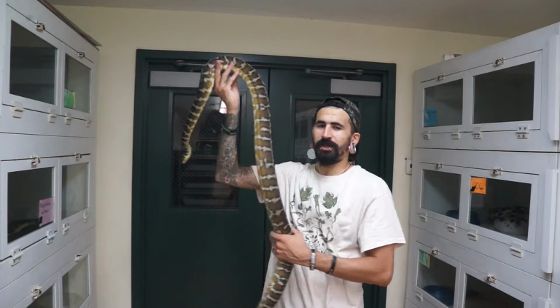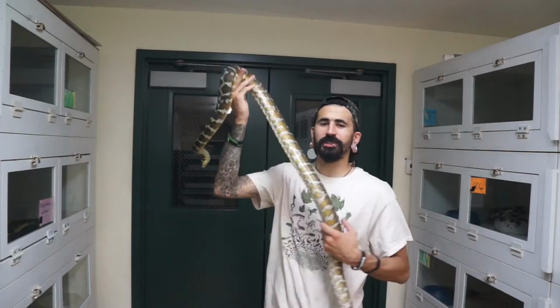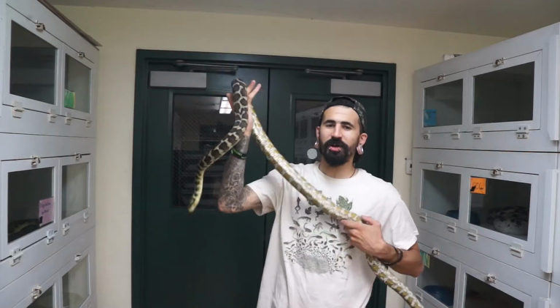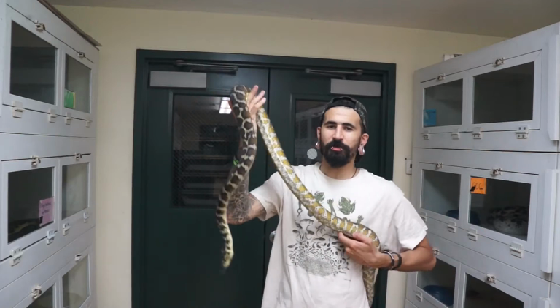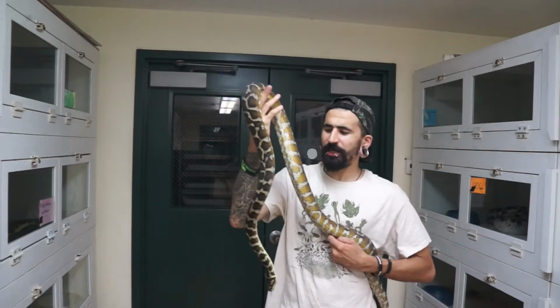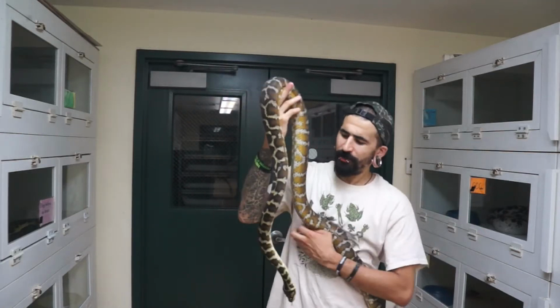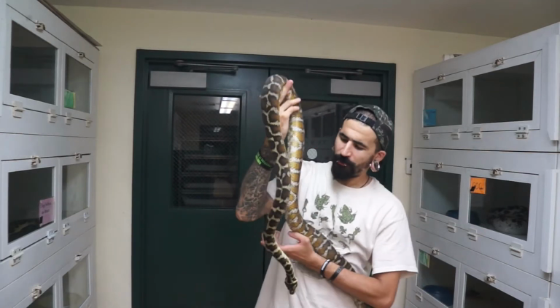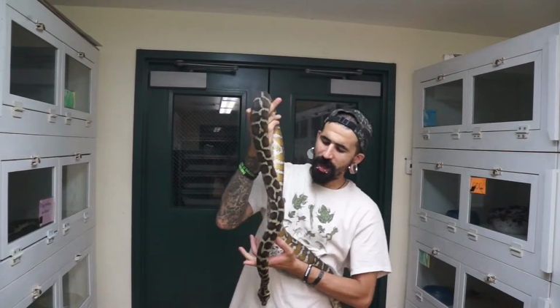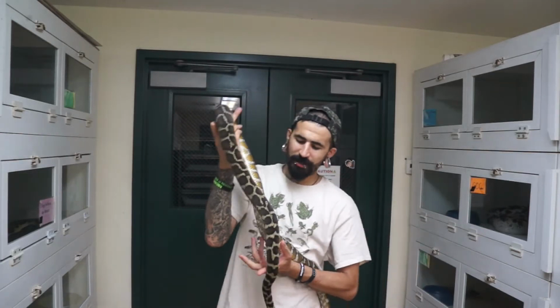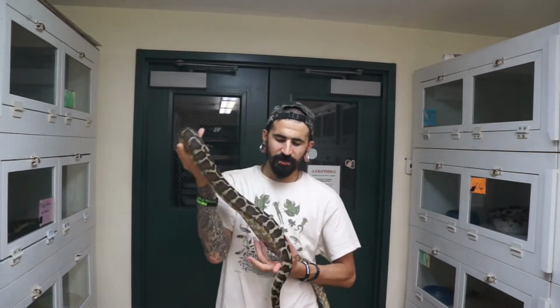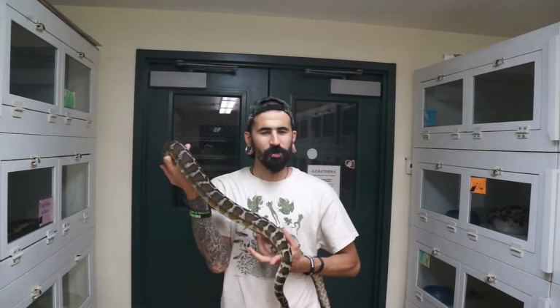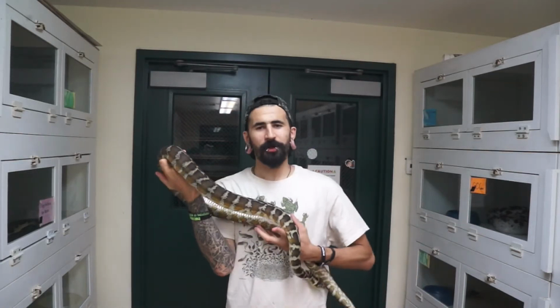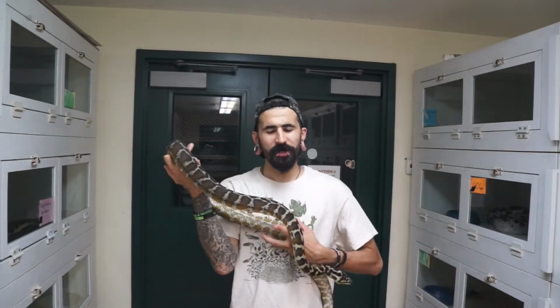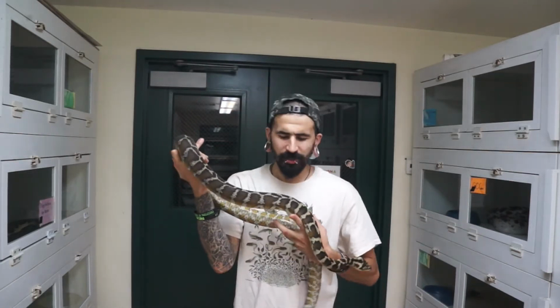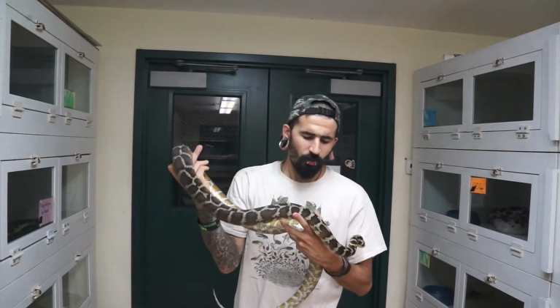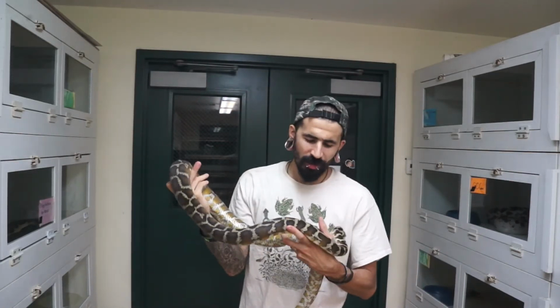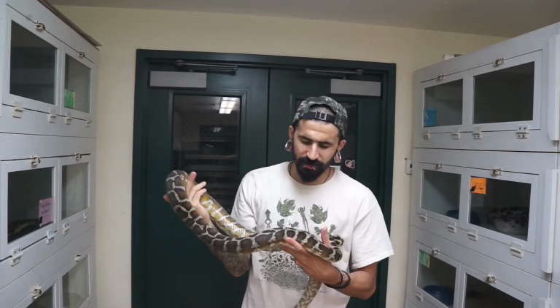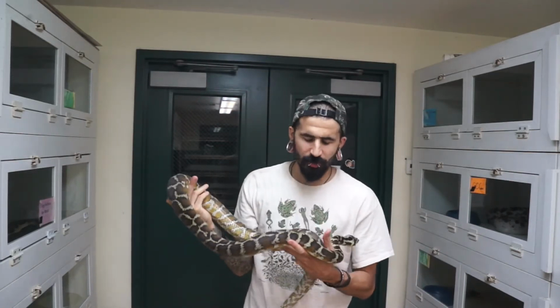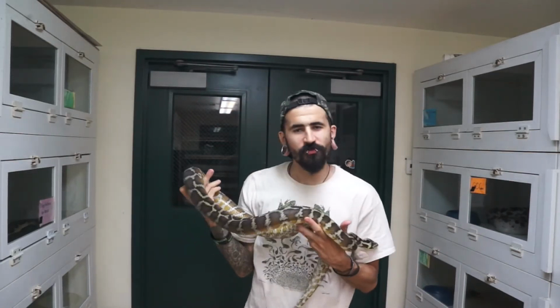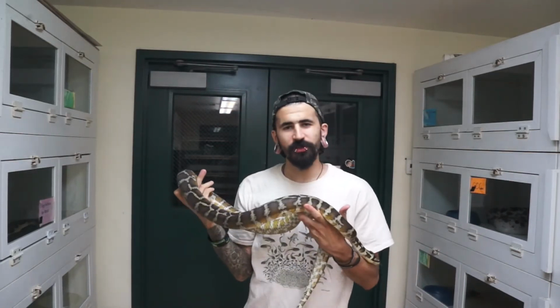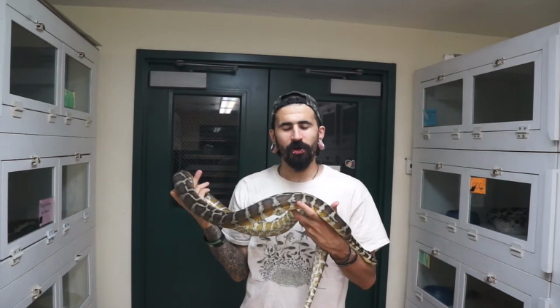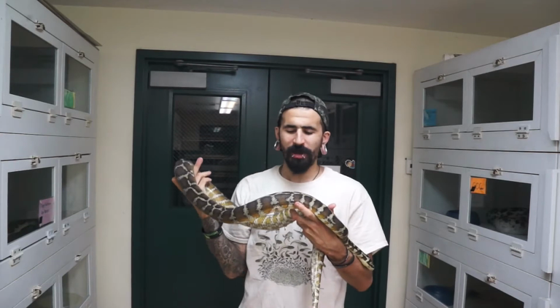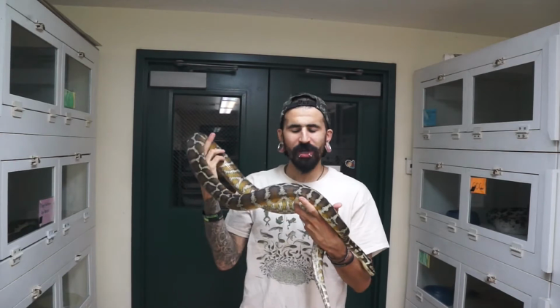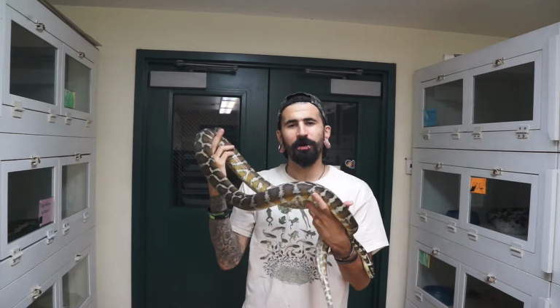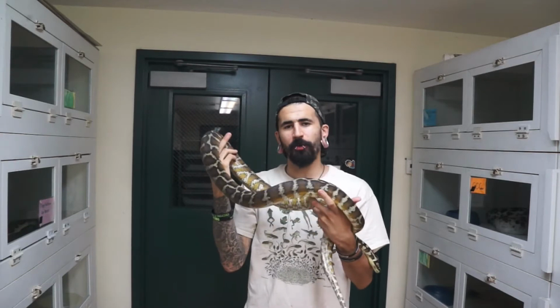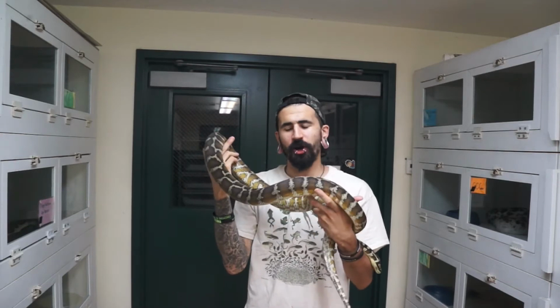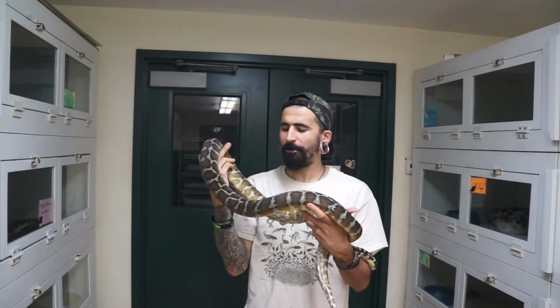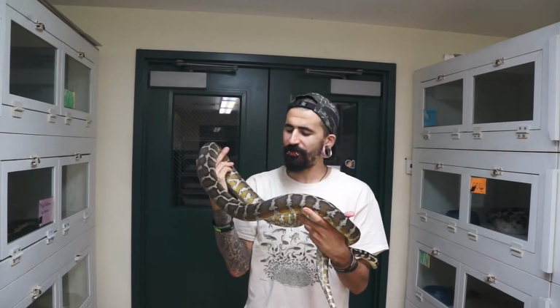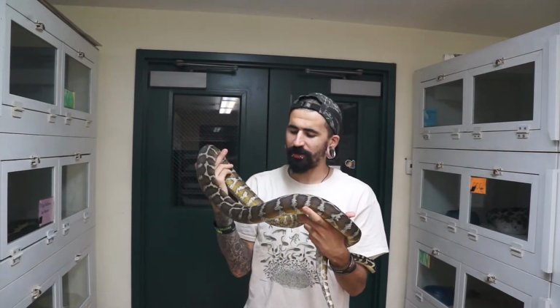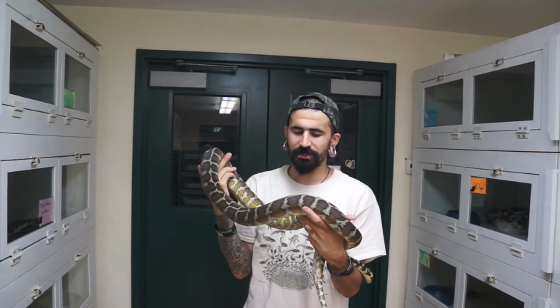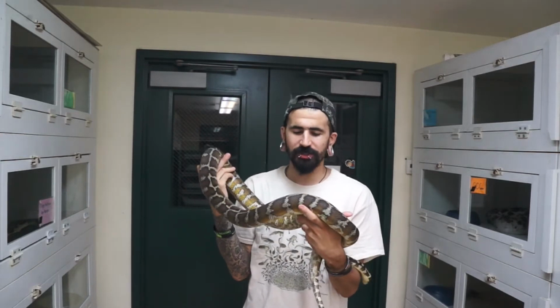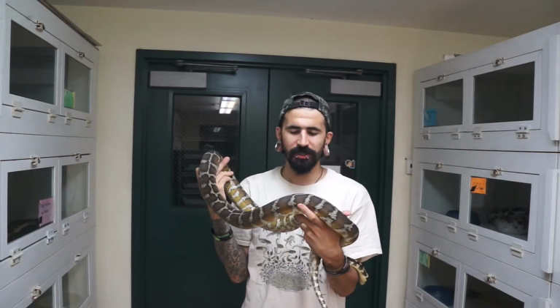How's it going, everybody? Rob here, Creepin' It Real. Wanted to do an overview on my West Poplin Carpet Python clutch this year.